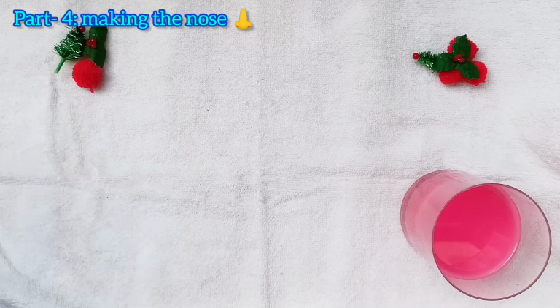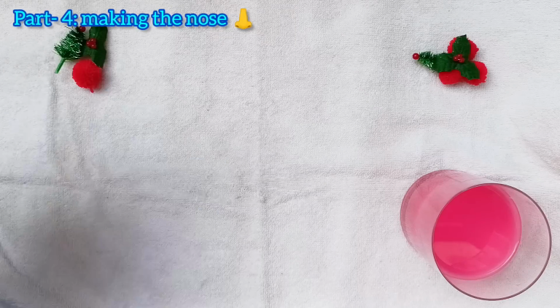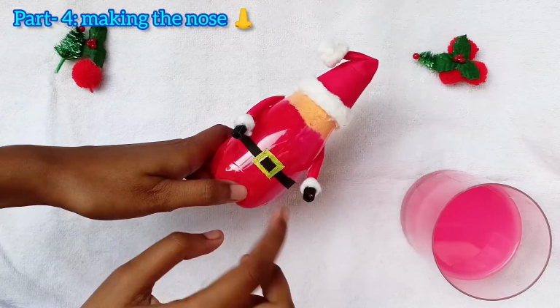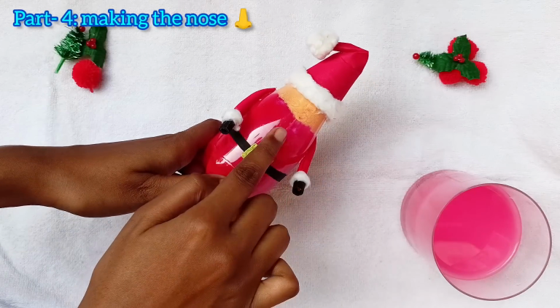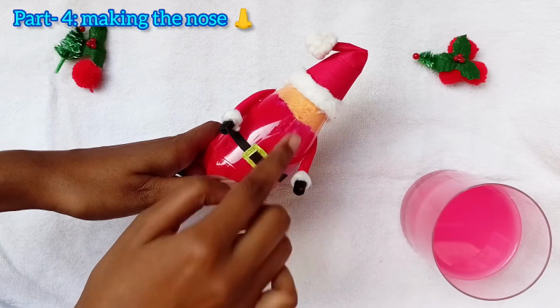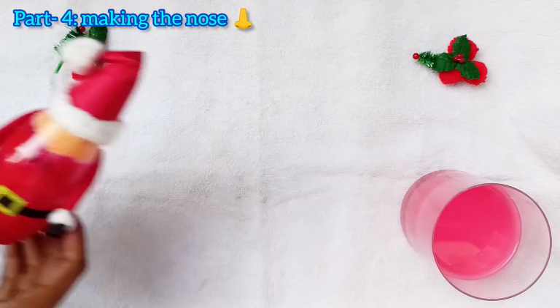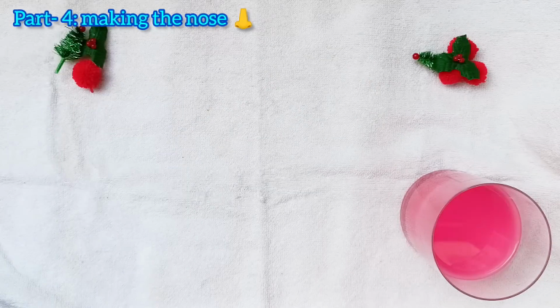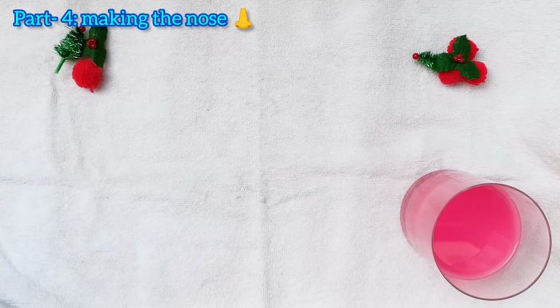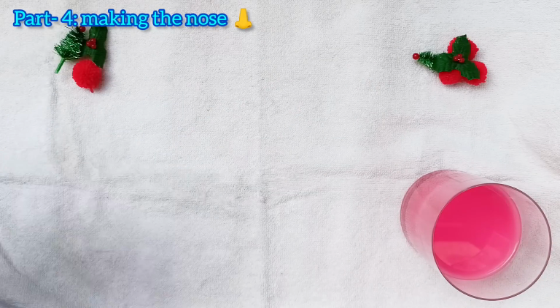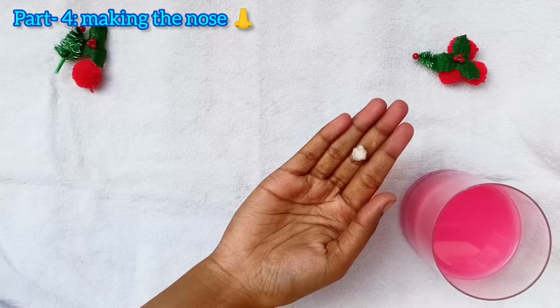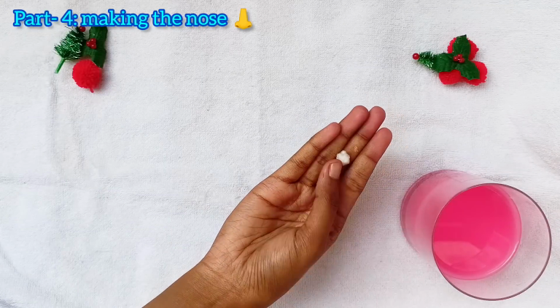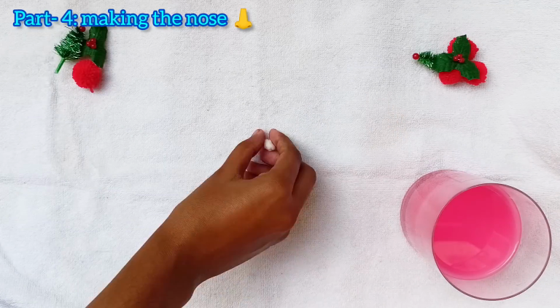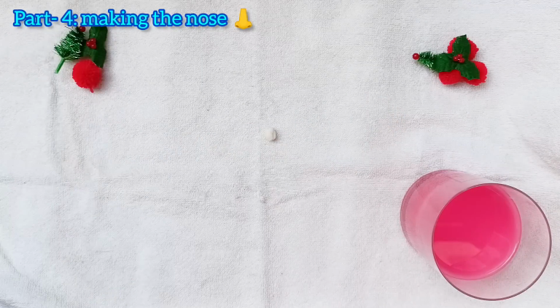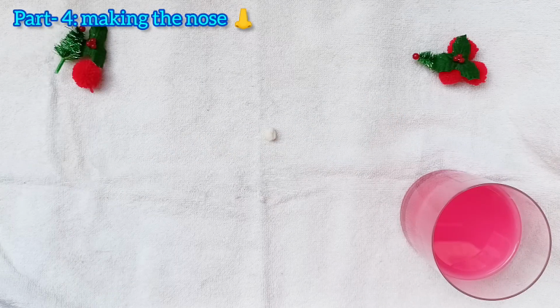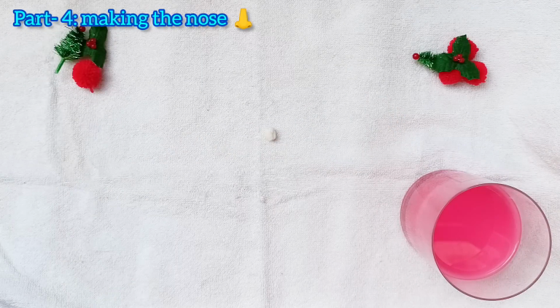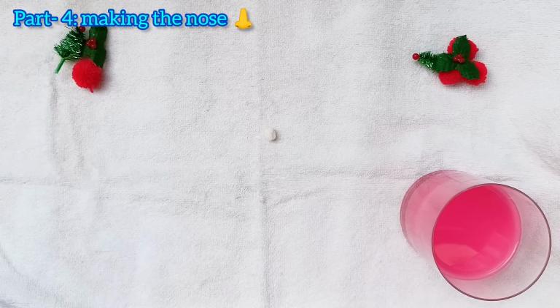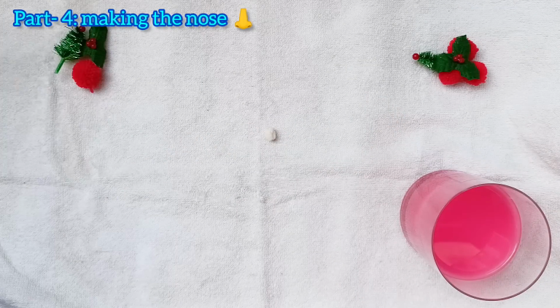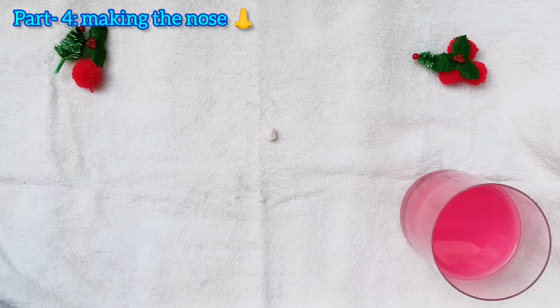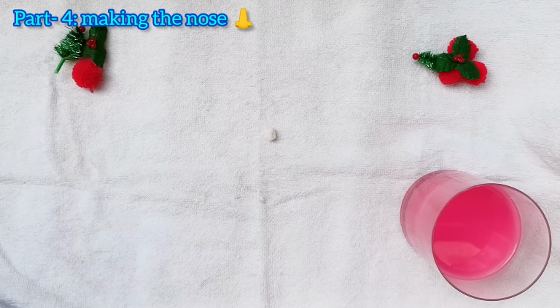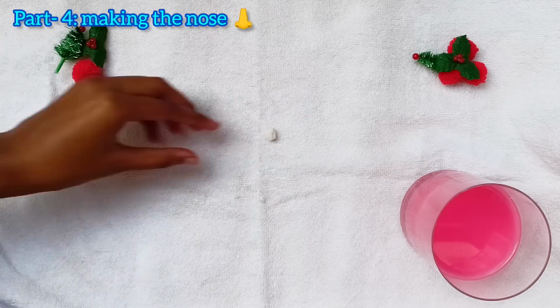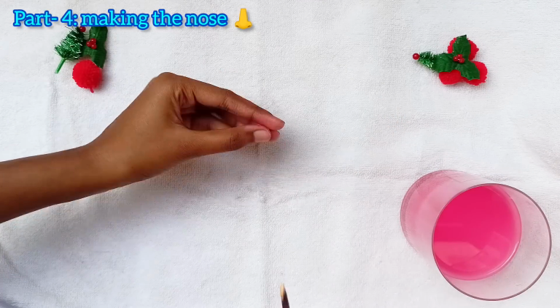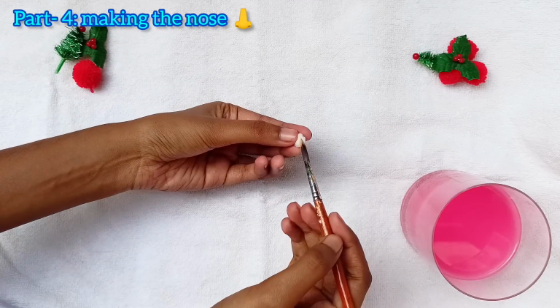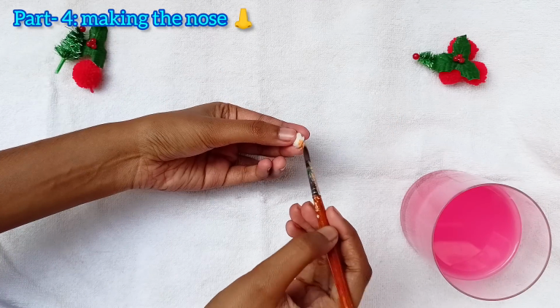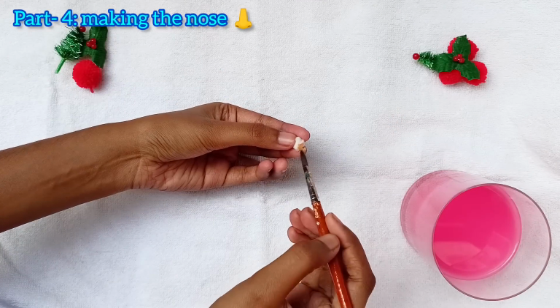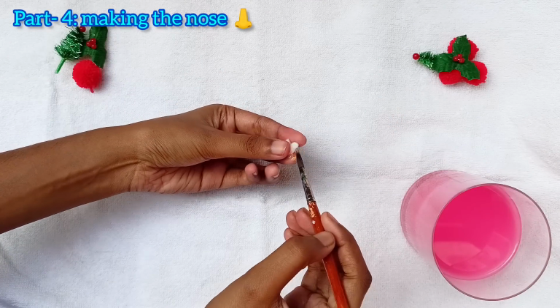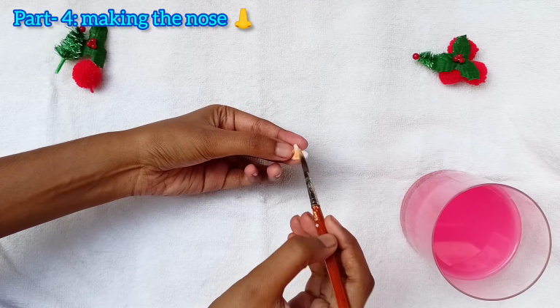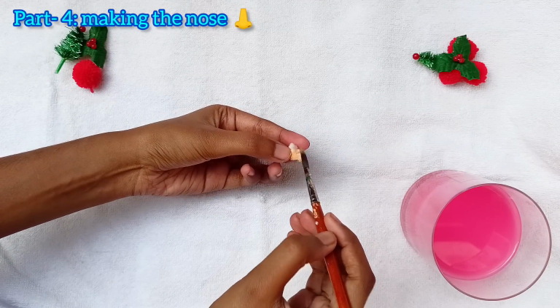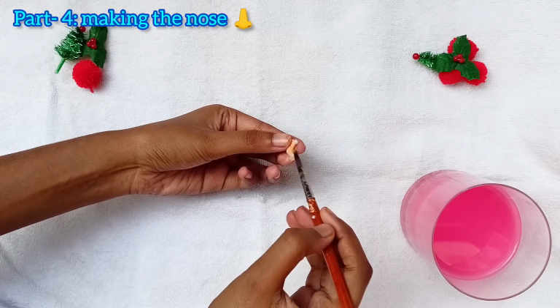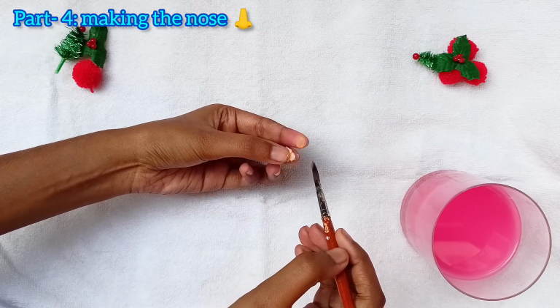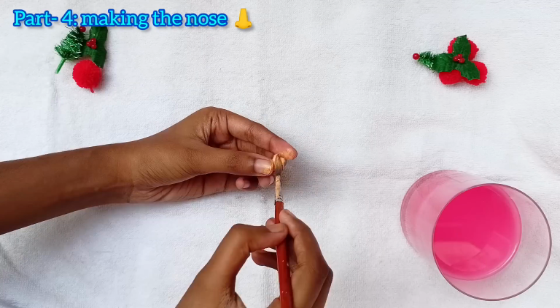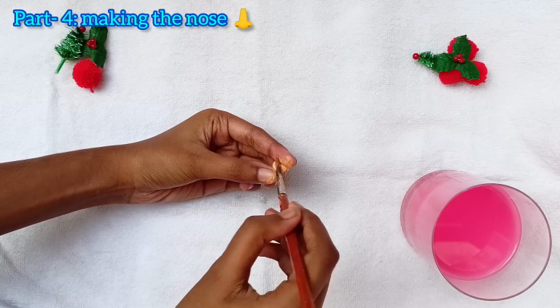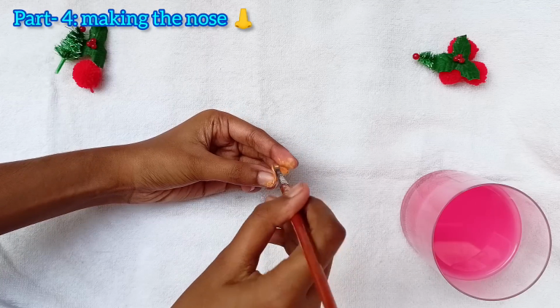Now we have to make a nose for our Santa. I am taking a small cotton ball and painting it with the same skin color we used for the face.